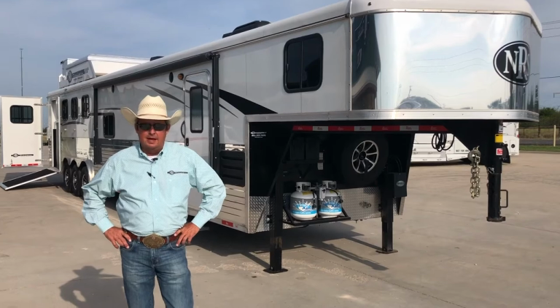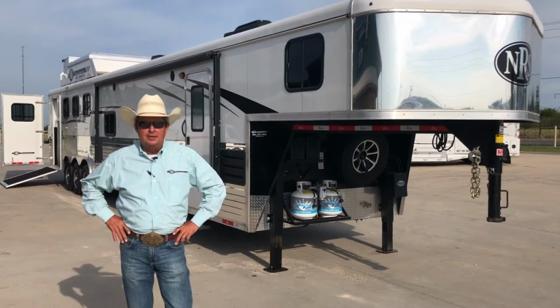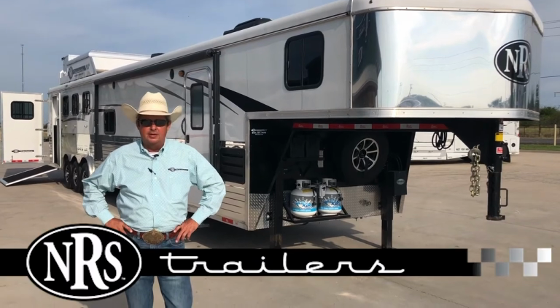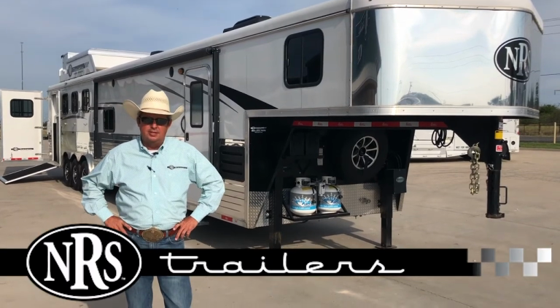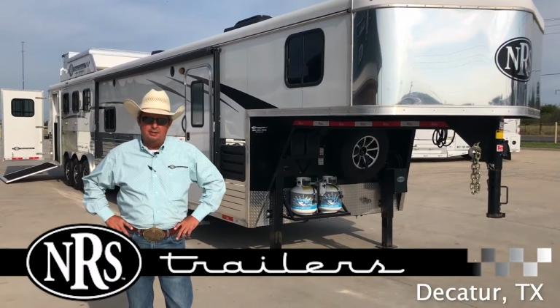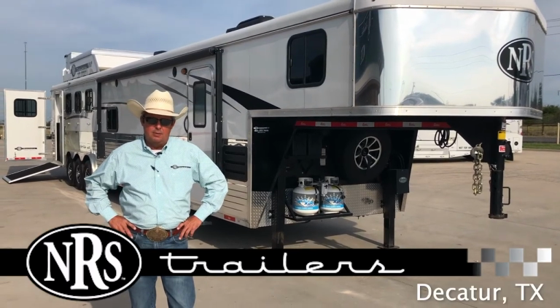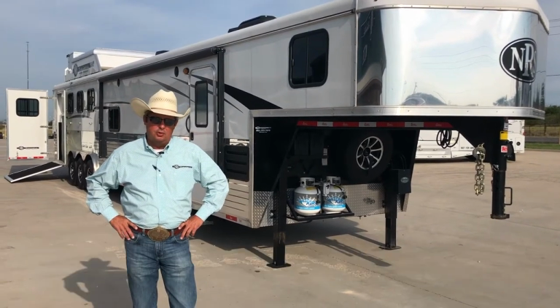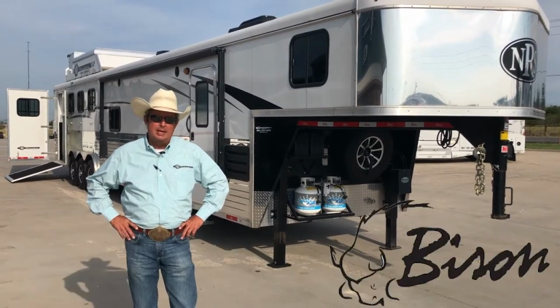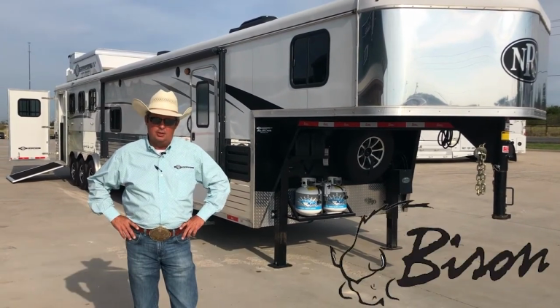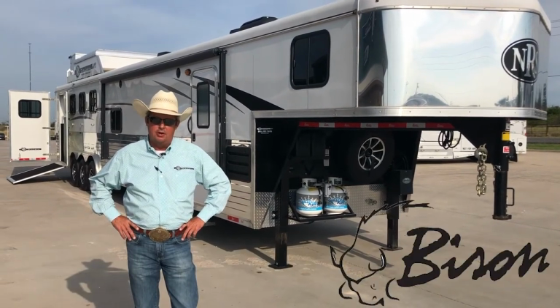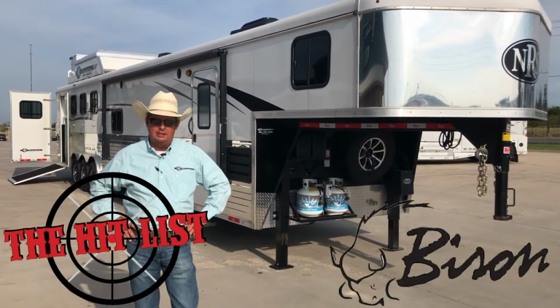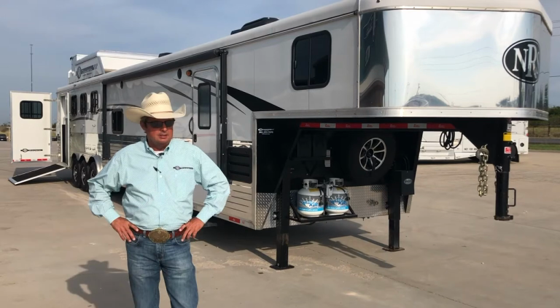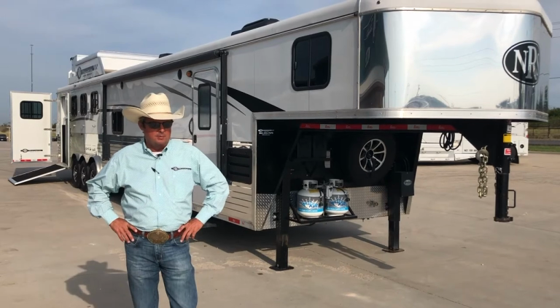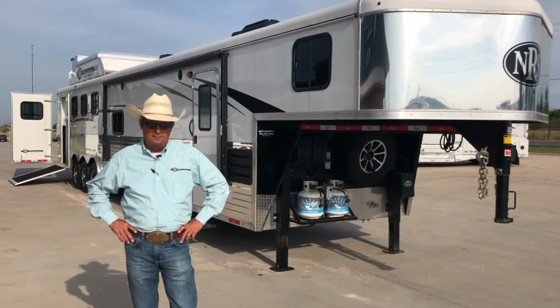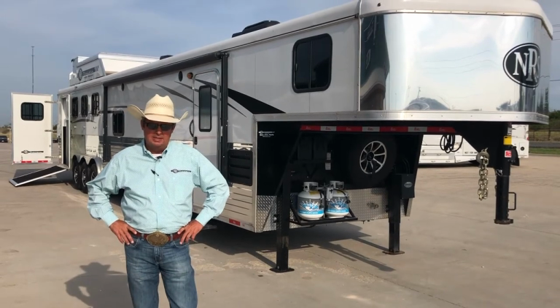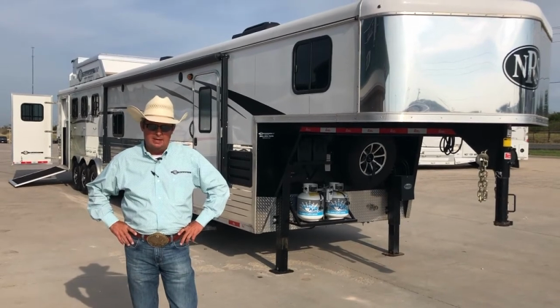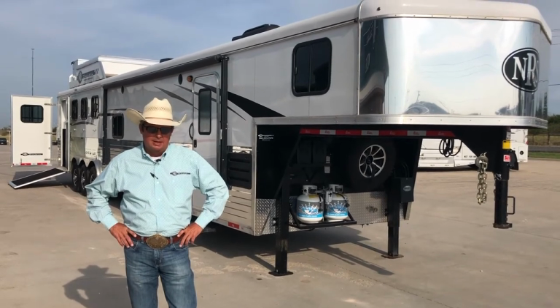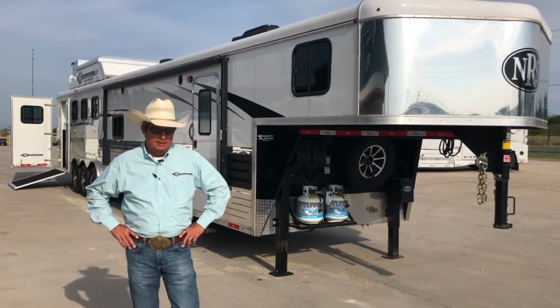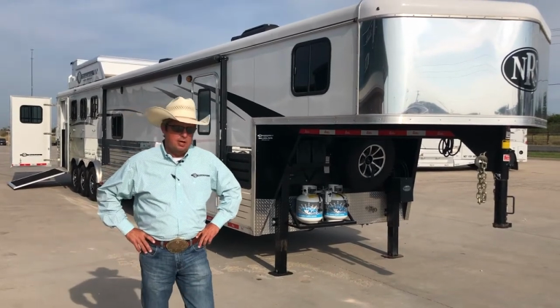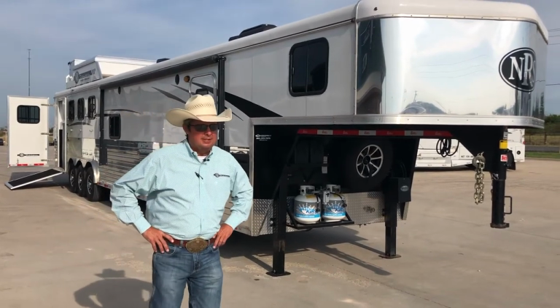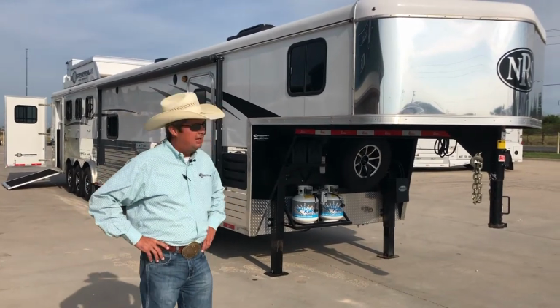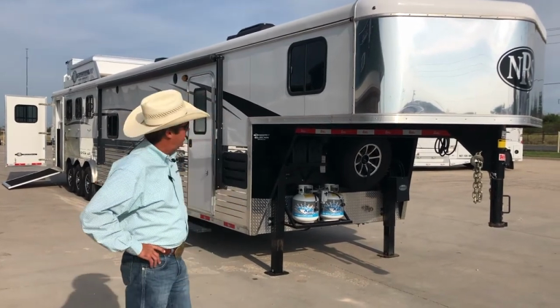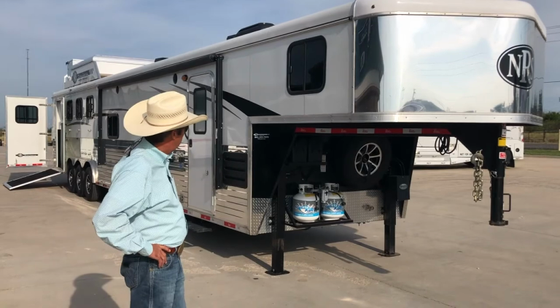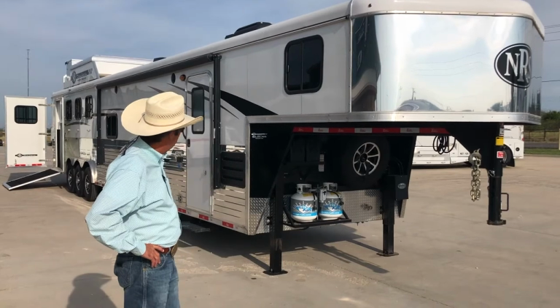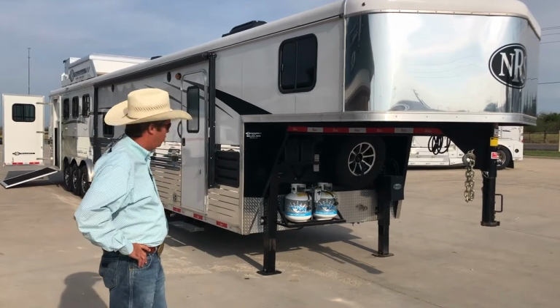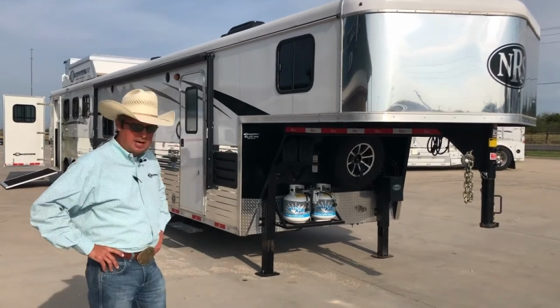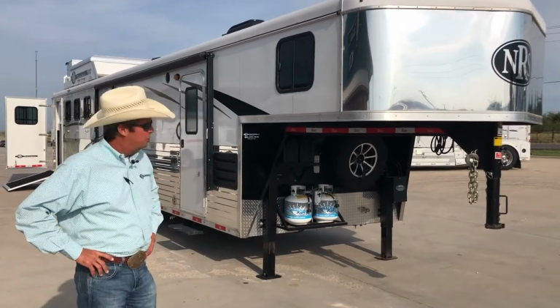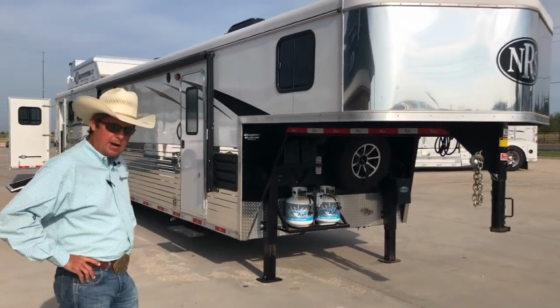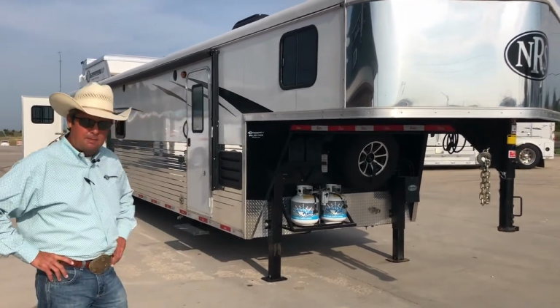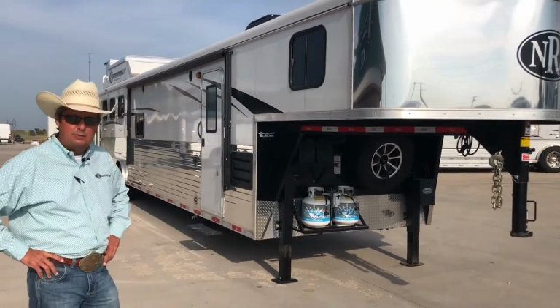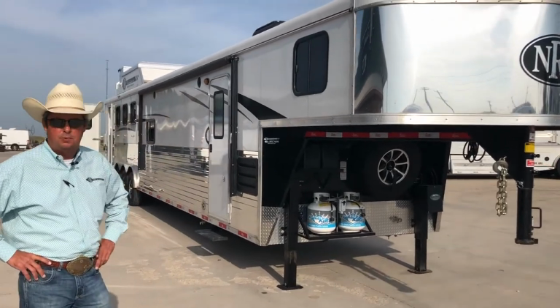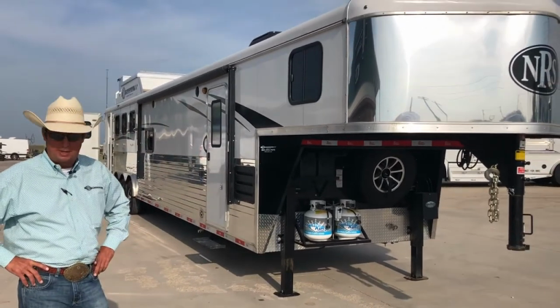Hi, I'm Steve with NRS Trailers. Today I want to show you a Bison trailer we have on our hit list. It's on our website and available to see anytime. This trailer is a 17-foot LQ twin jack triple axle Bison with bunk beds.